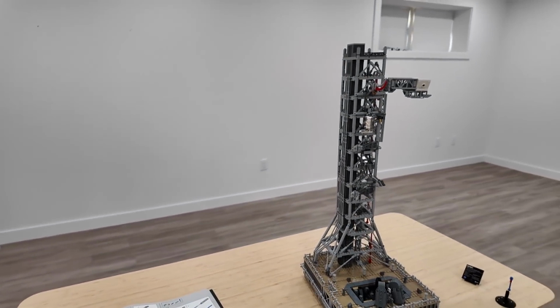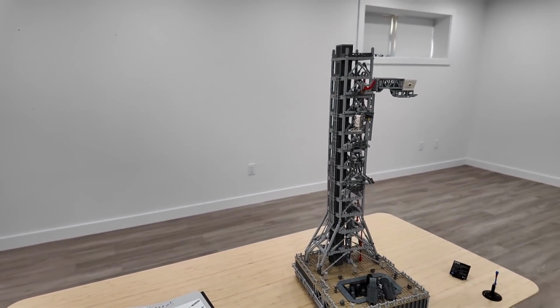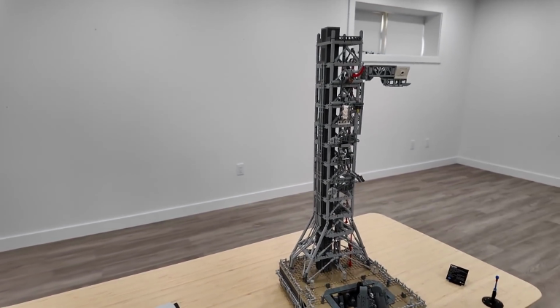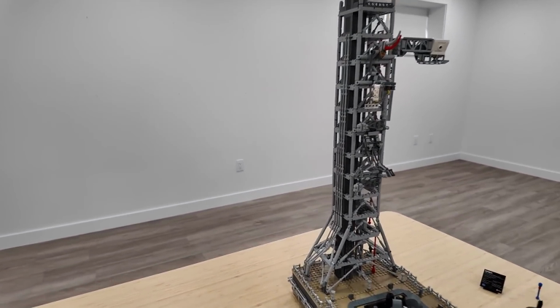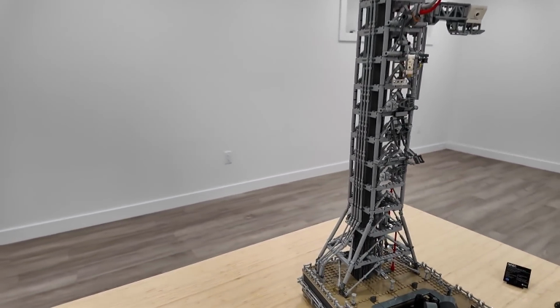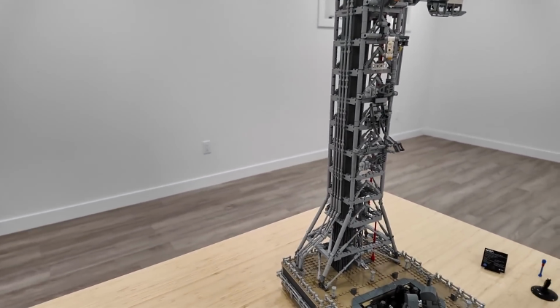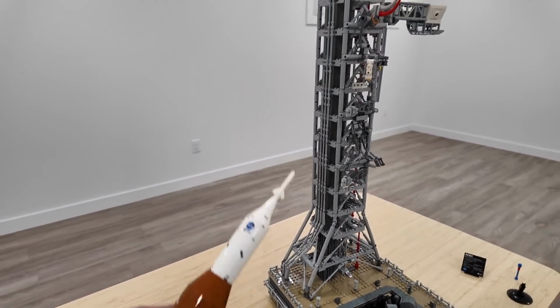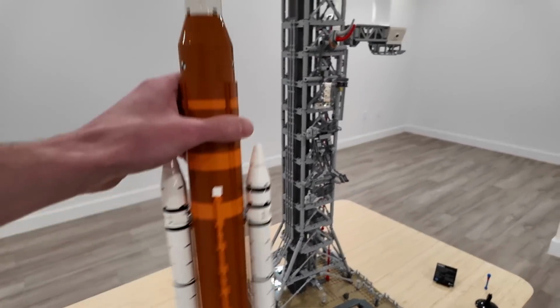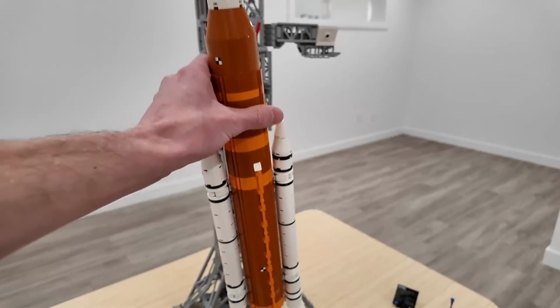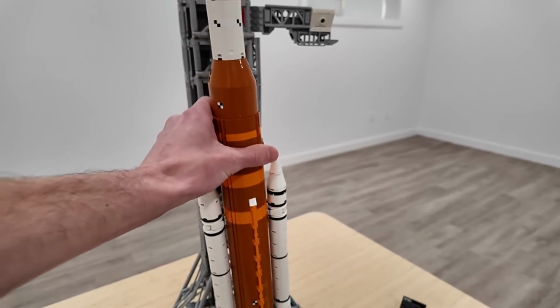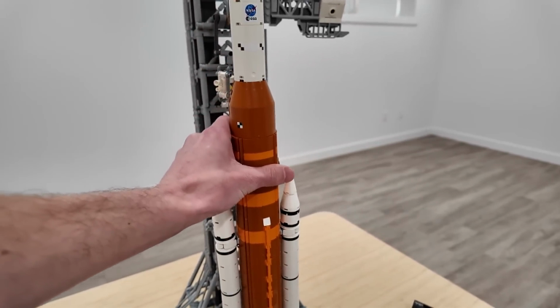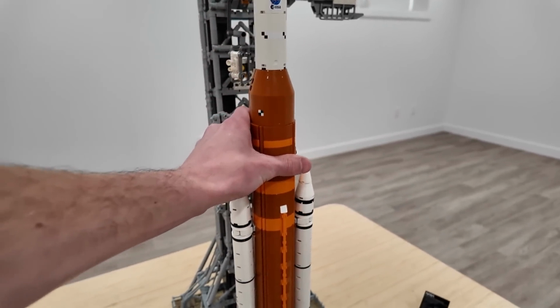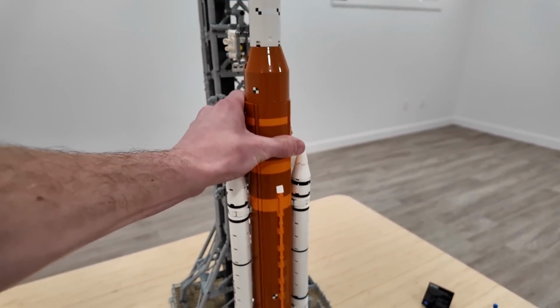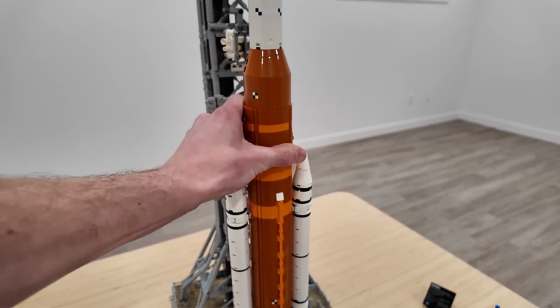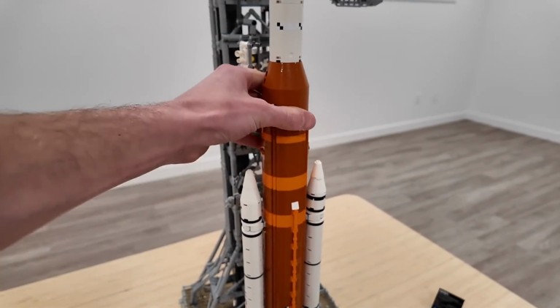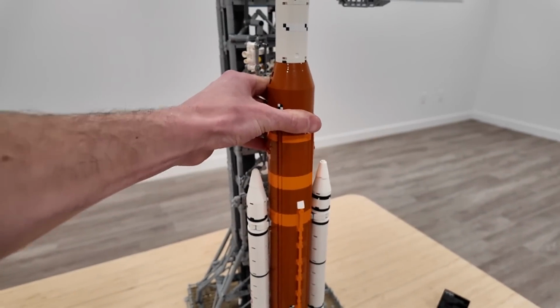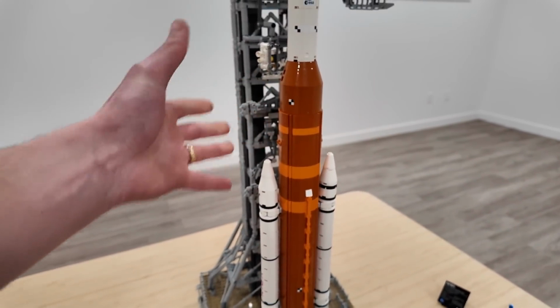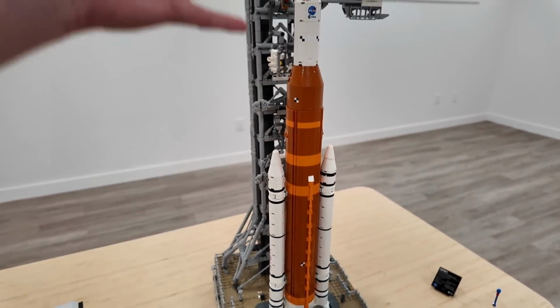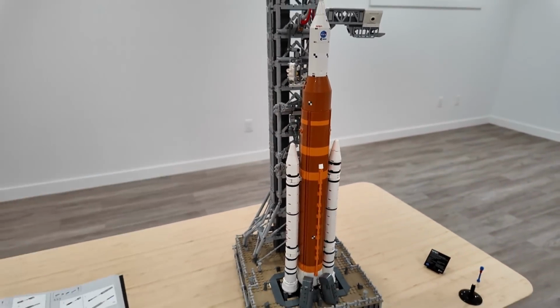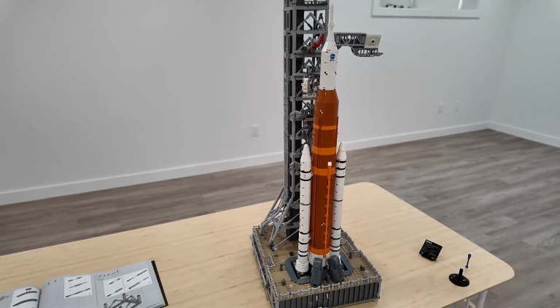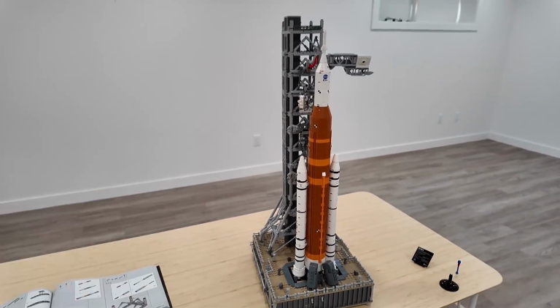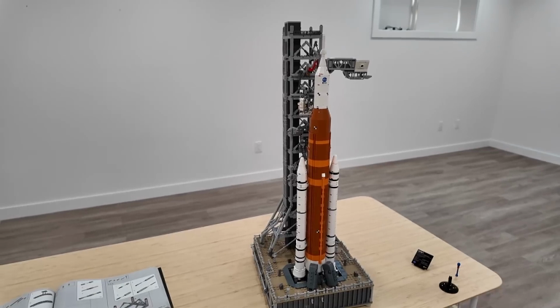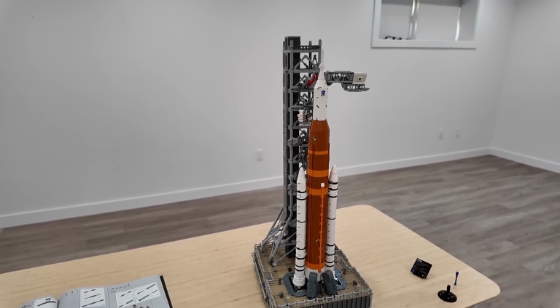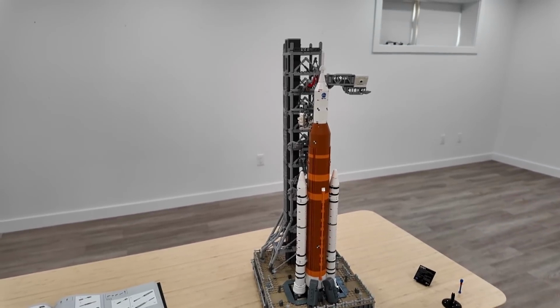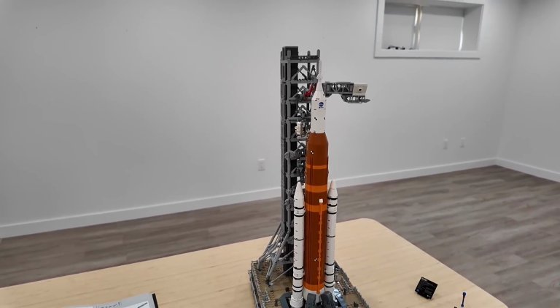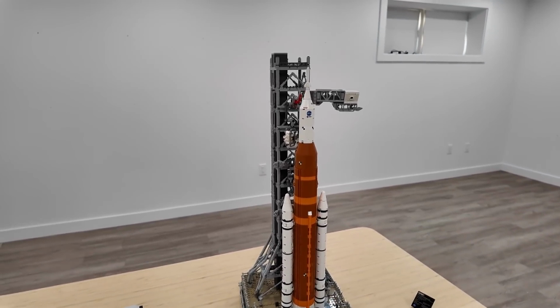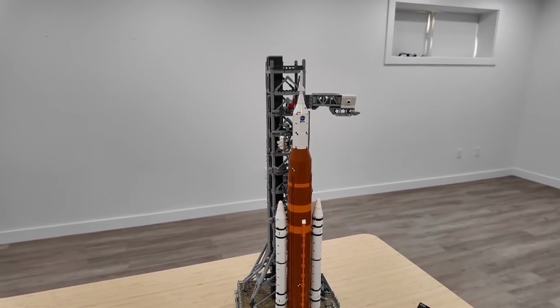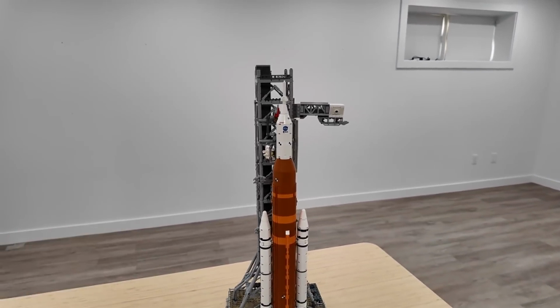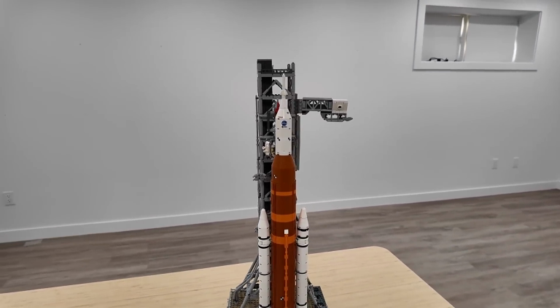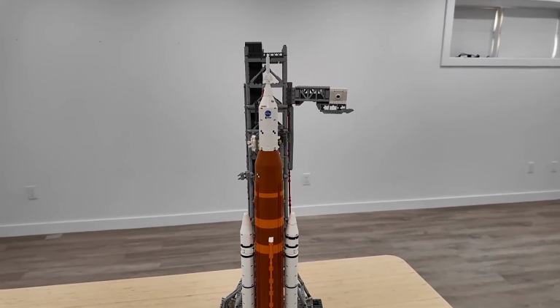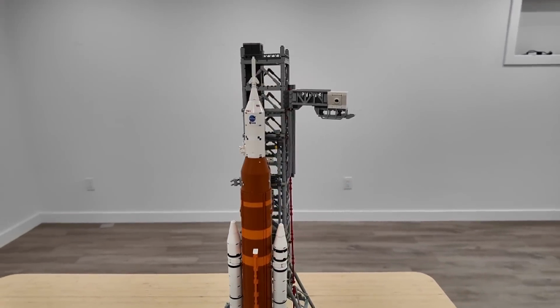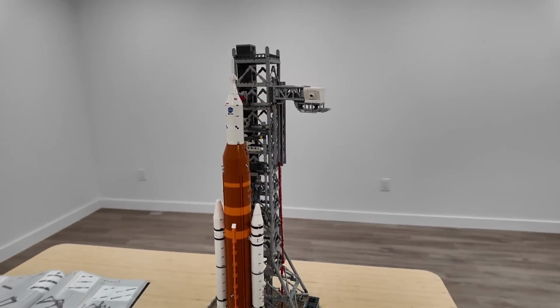I just love how rugged this rocket is. When you put it on the display stand or the launch tower, it's rock solid. And the moving components of the launch tower — very, very cool.